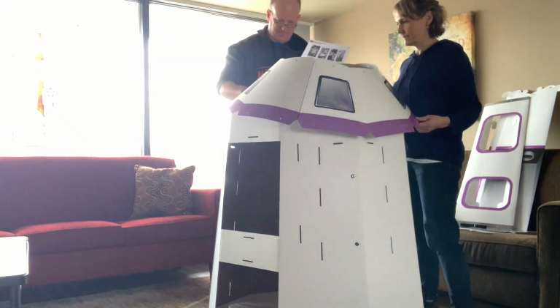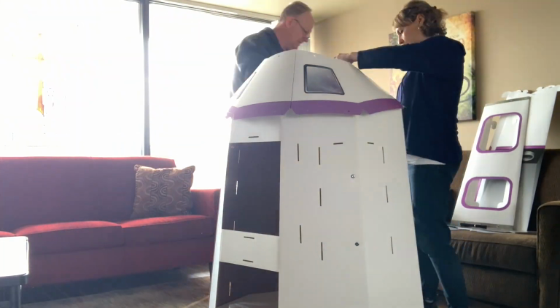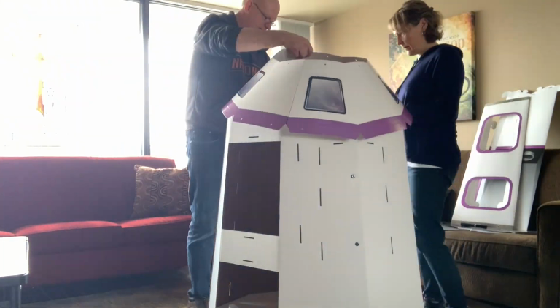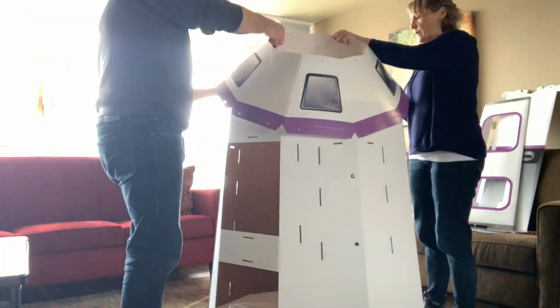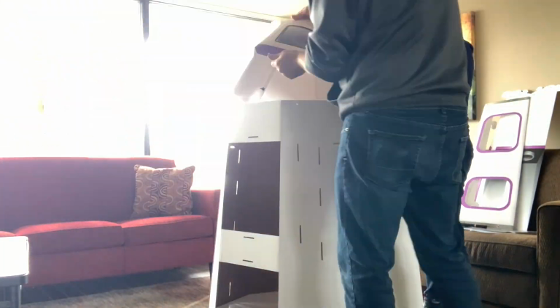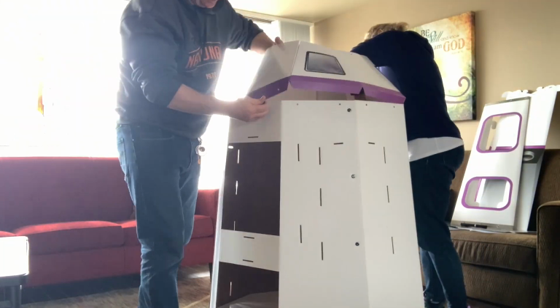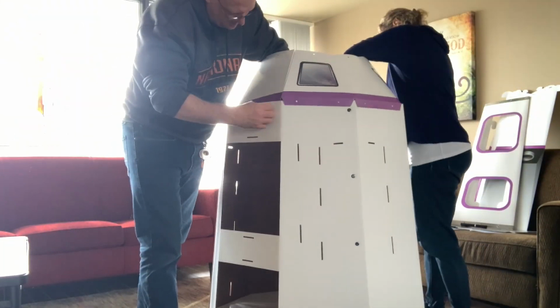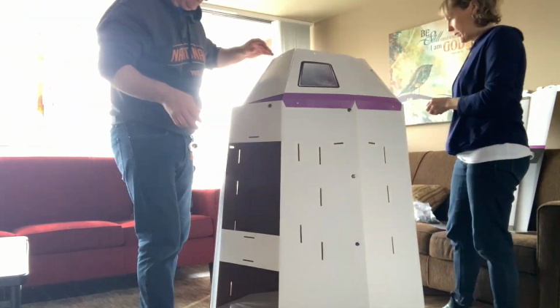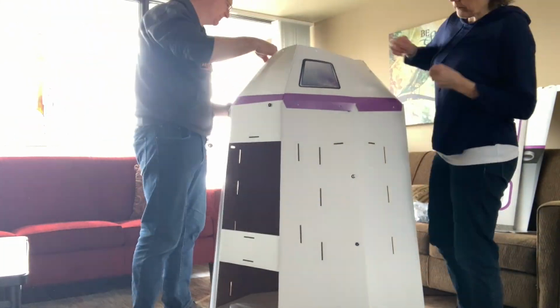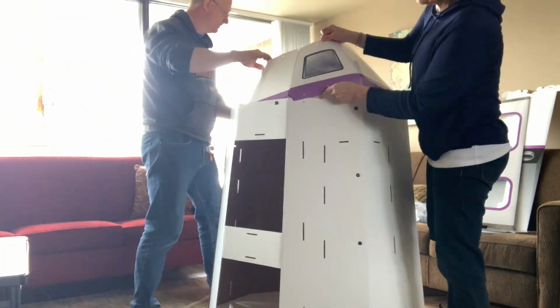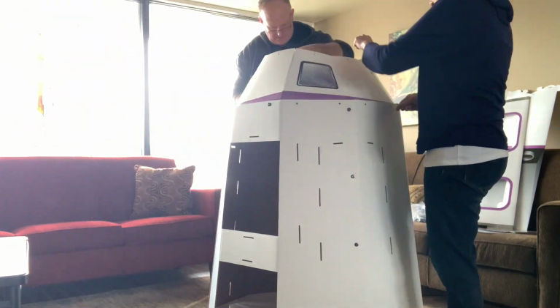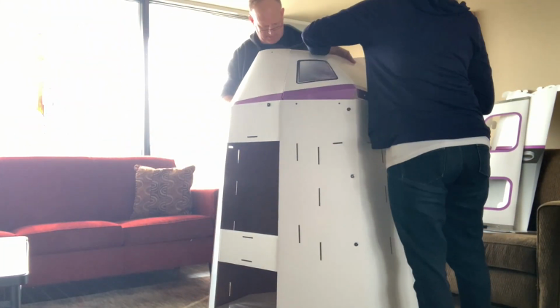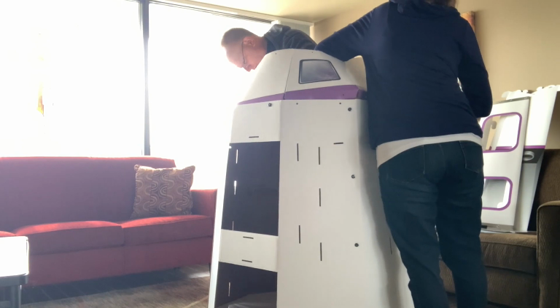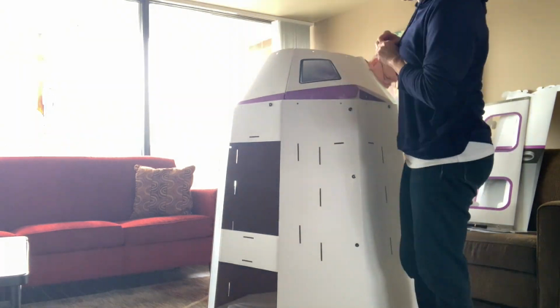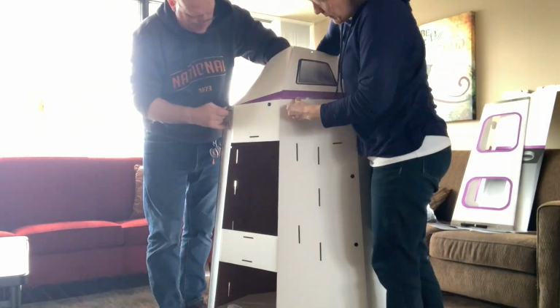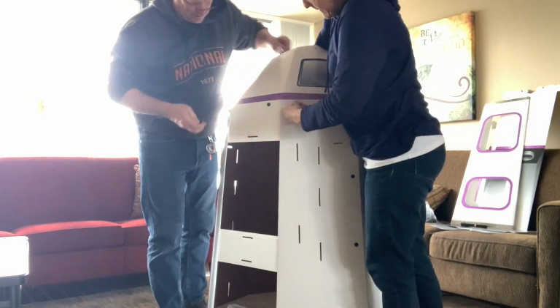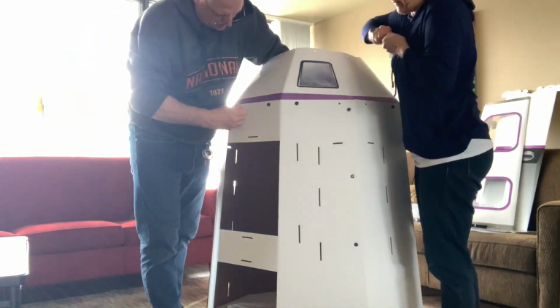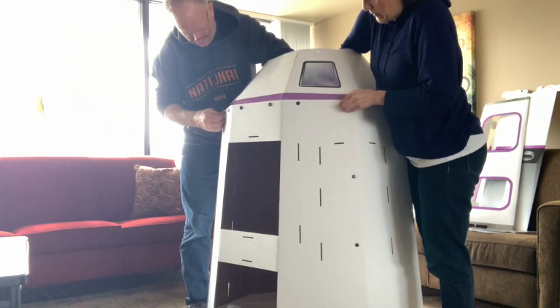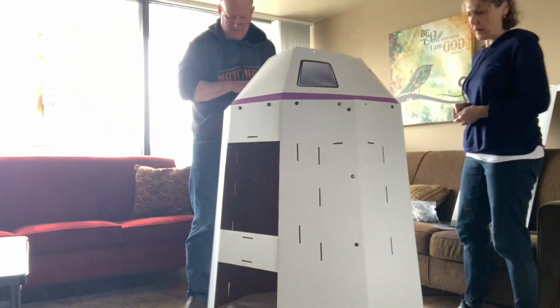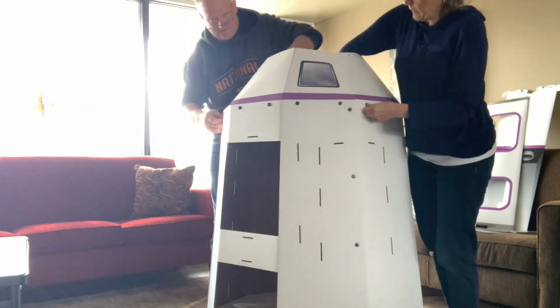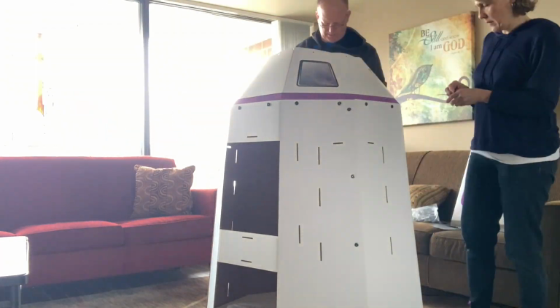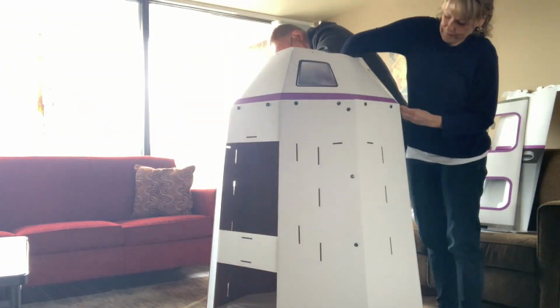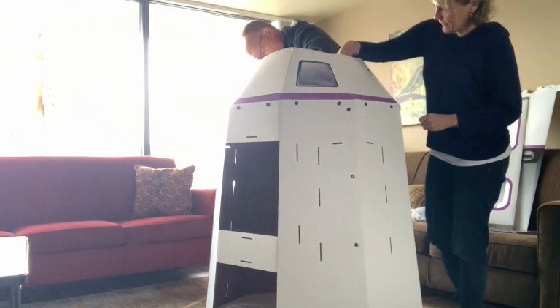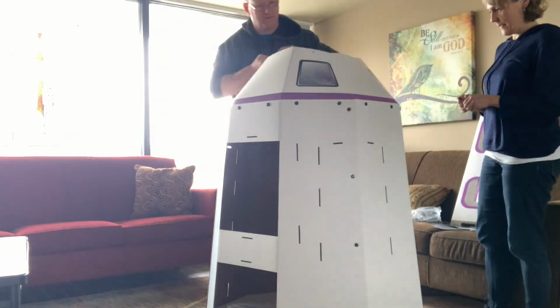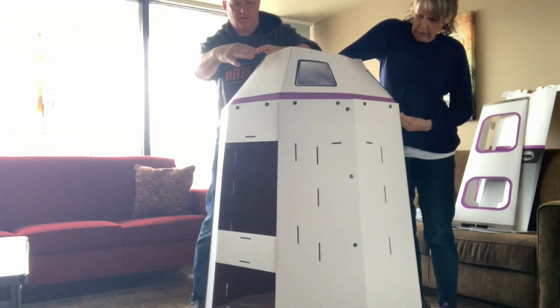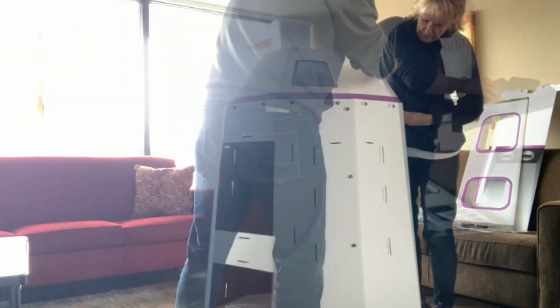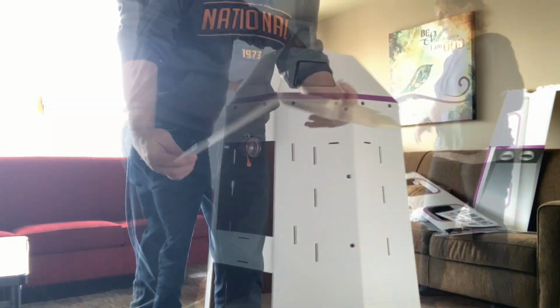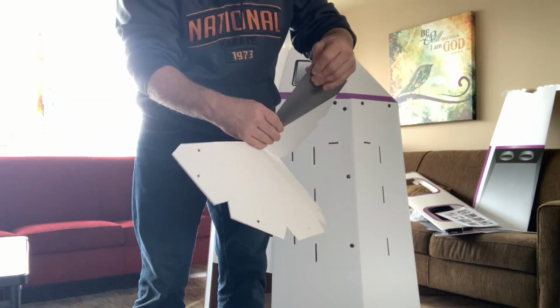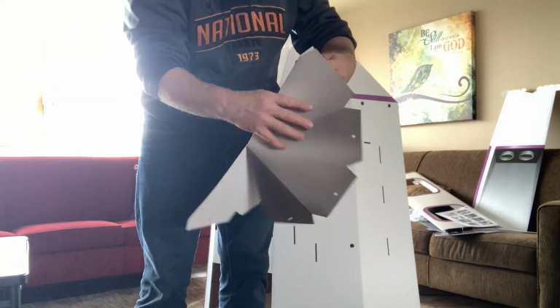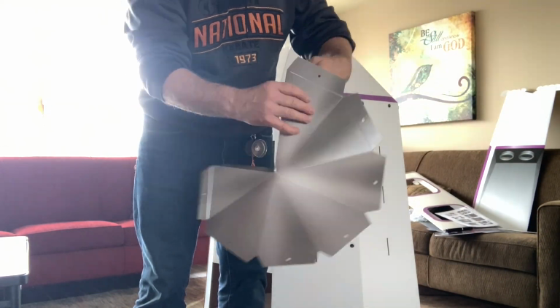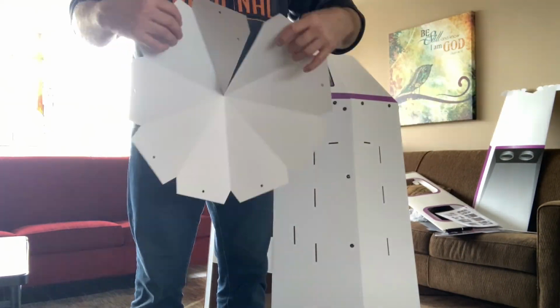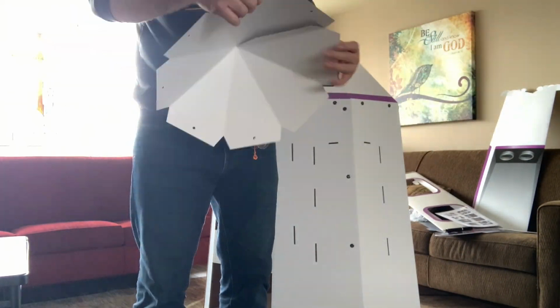Now attaching the cockpit window to the main body of the unit by going around and putting the nut and bolt into each opening hole. I did two on the very front — should have waited, because that's where the sign goes later.